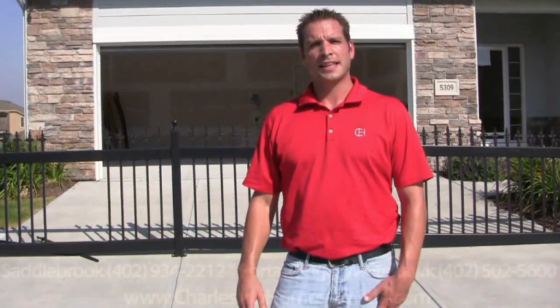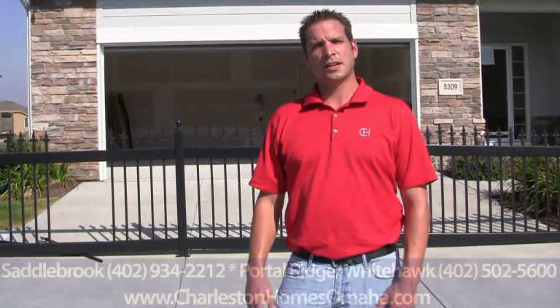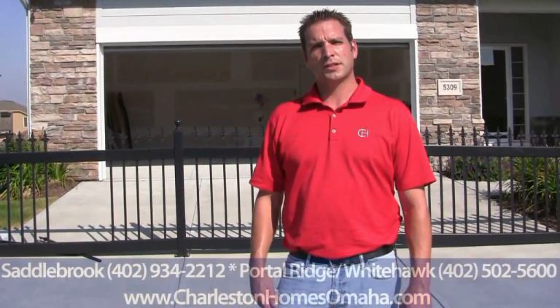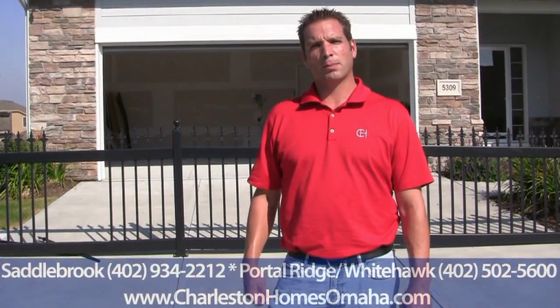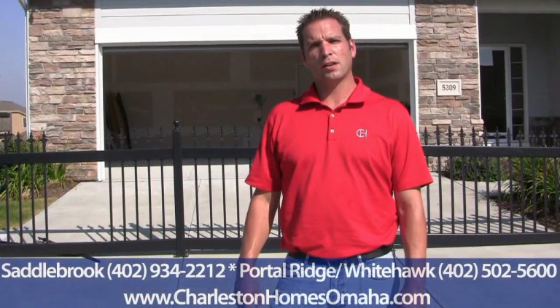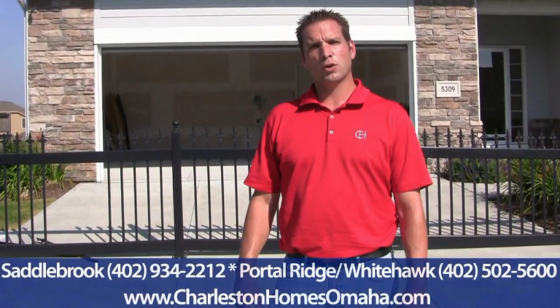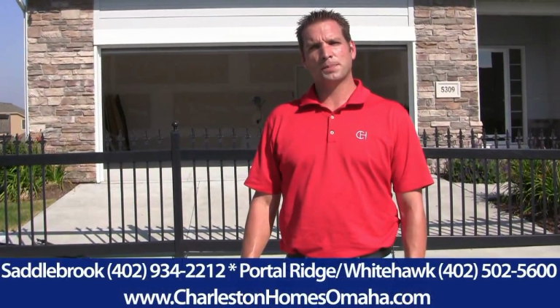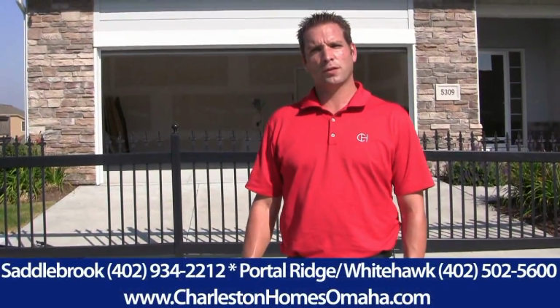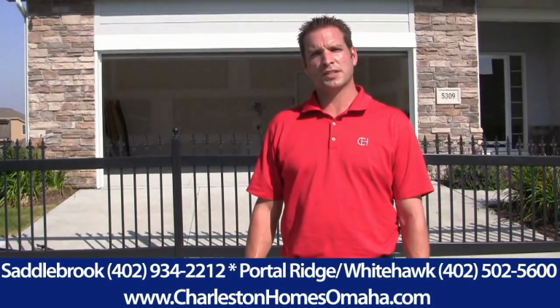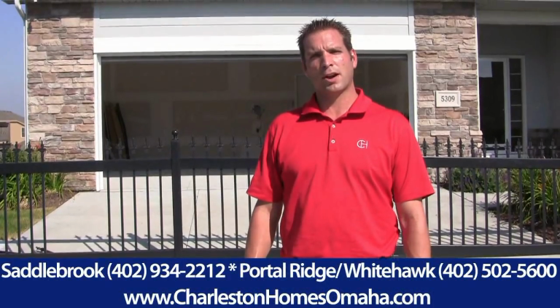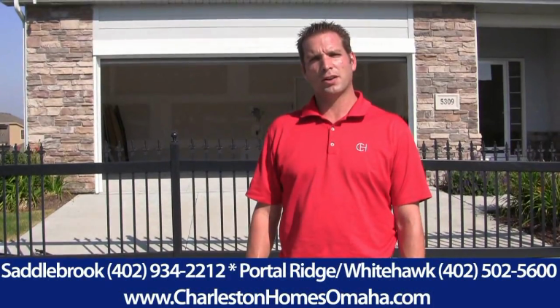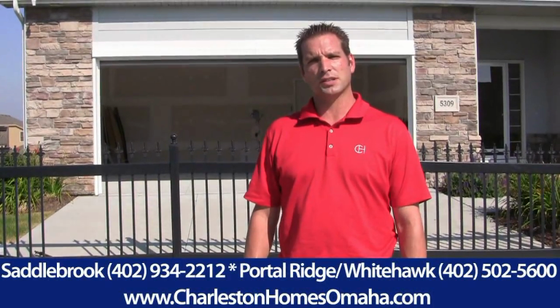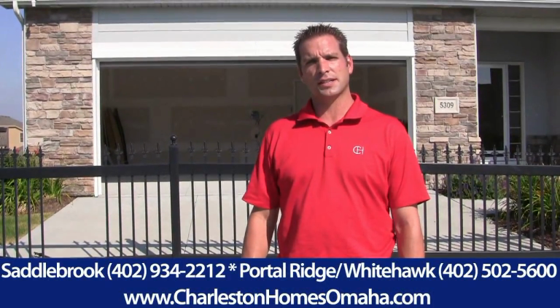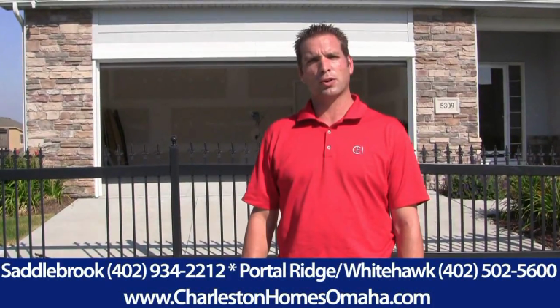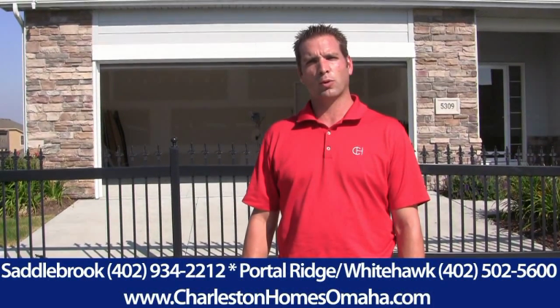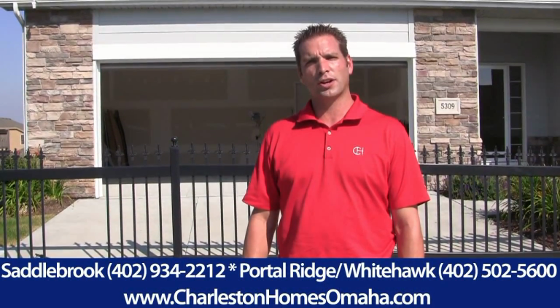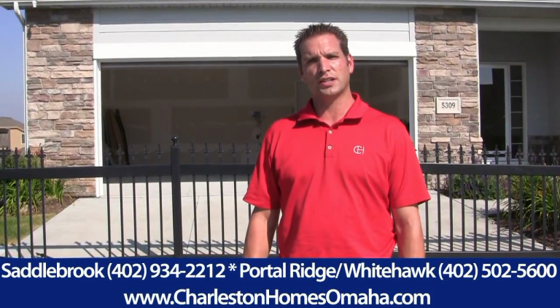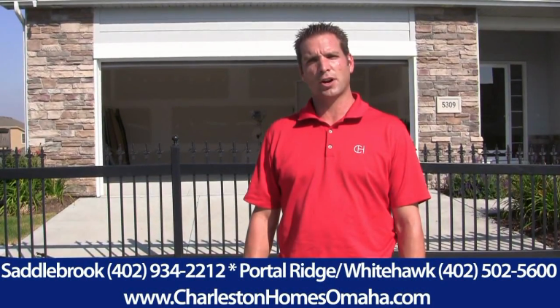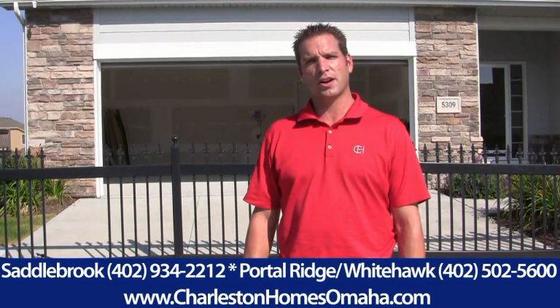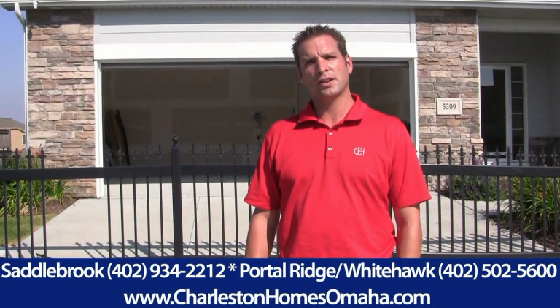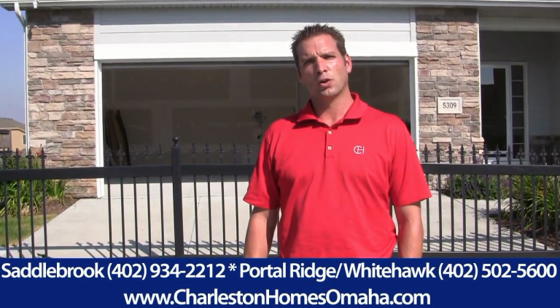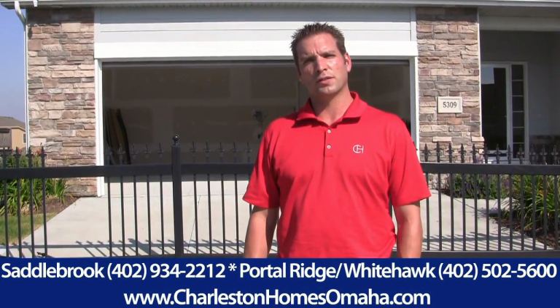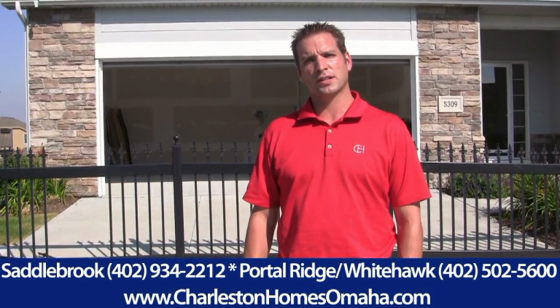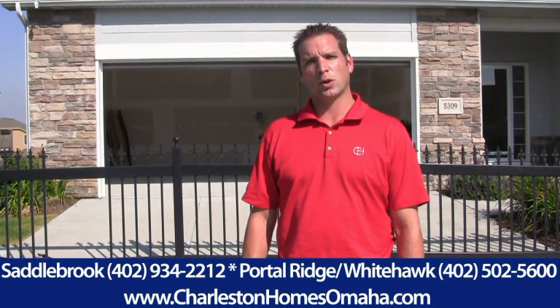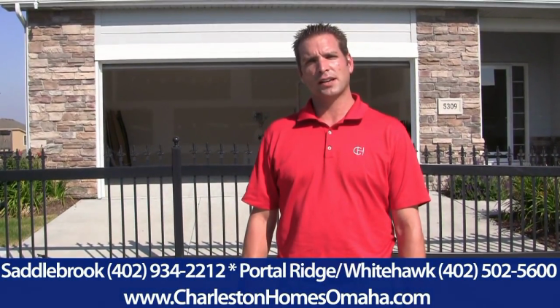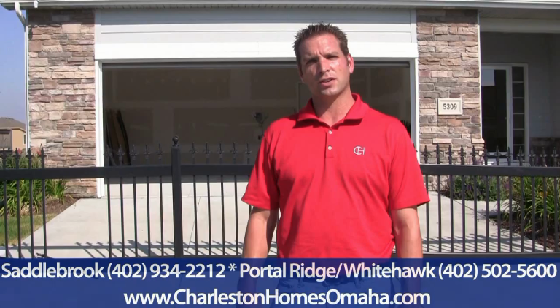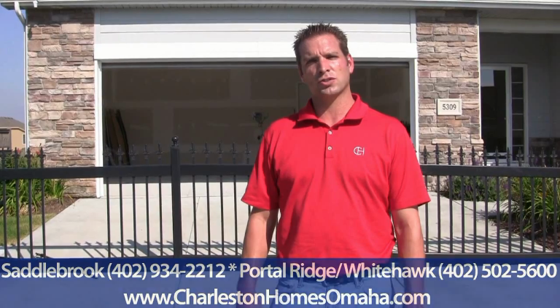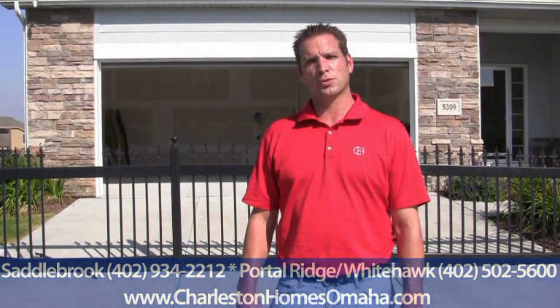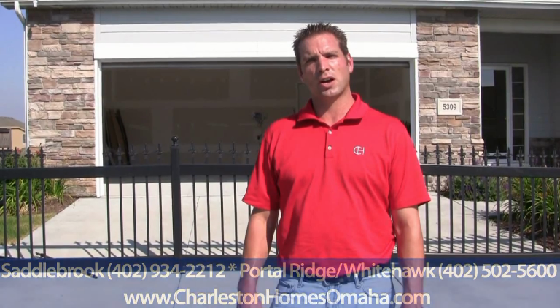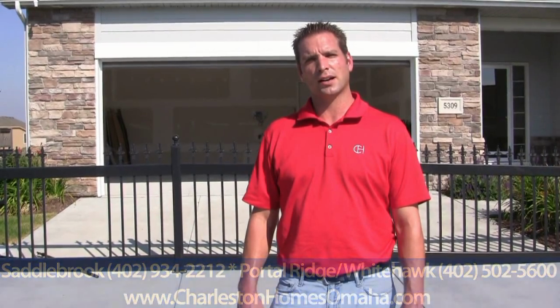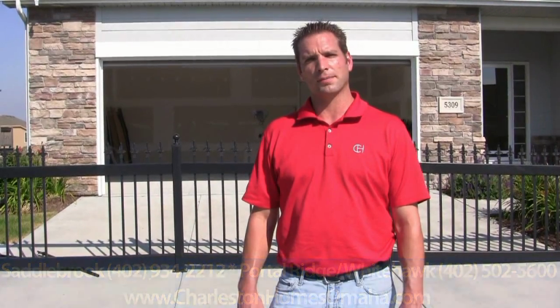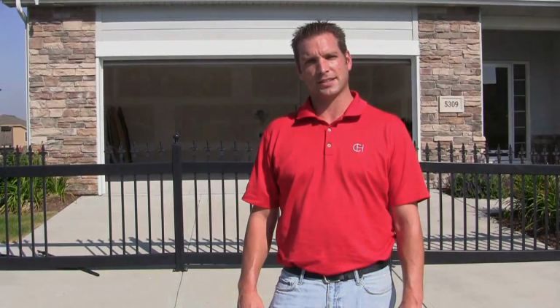Thanks again for visiting our blog. For more tips, feel free to stop by our models at Saddlebrook or Portal Ridge any time you're in the area, or visit us on our website at charlestonhomesomaha.com. Thanks.